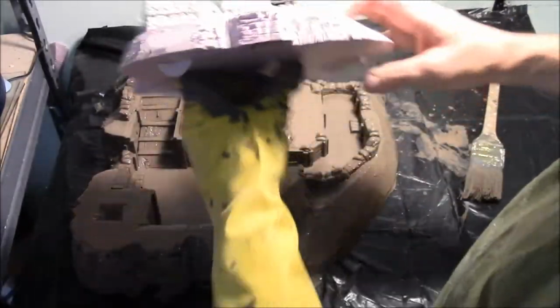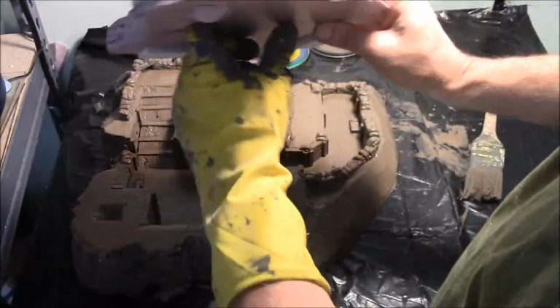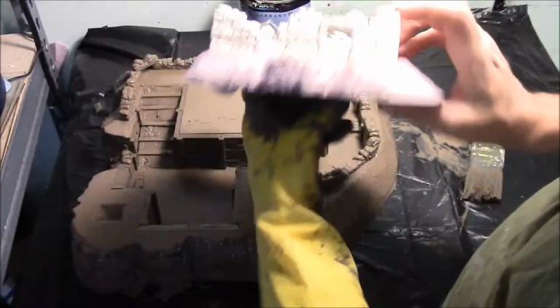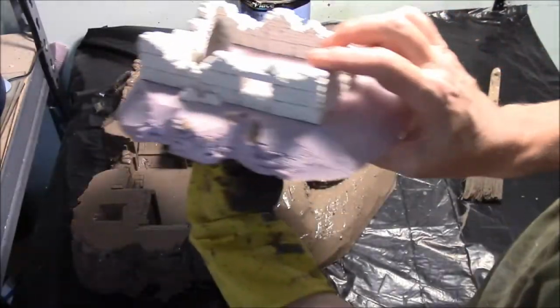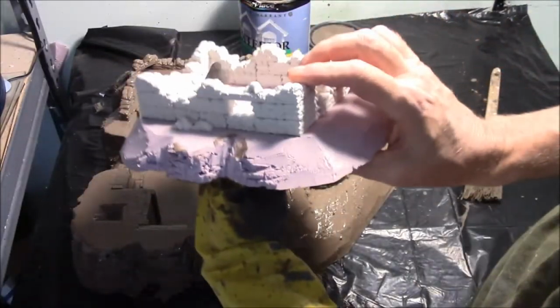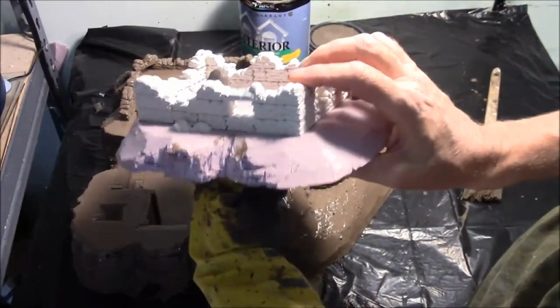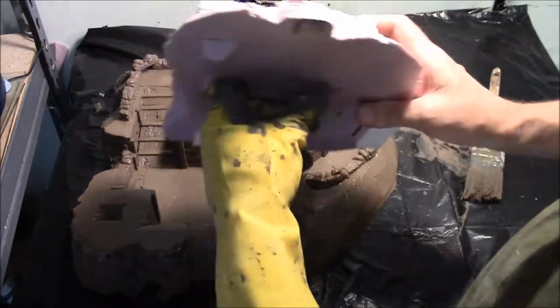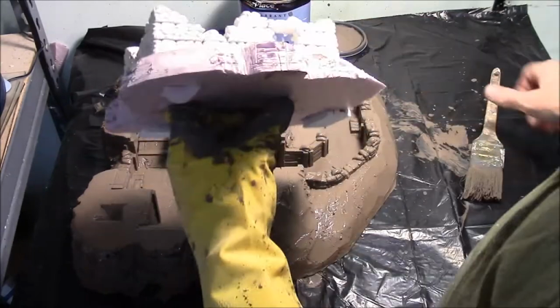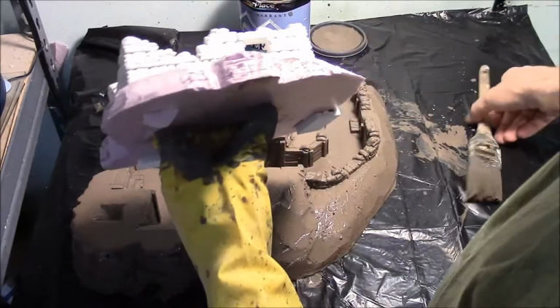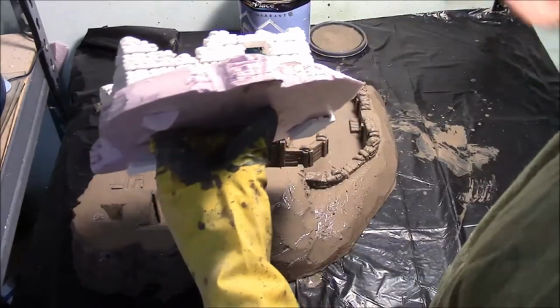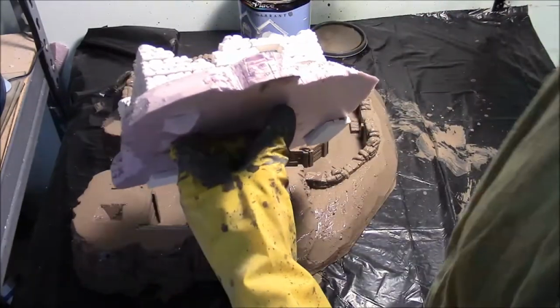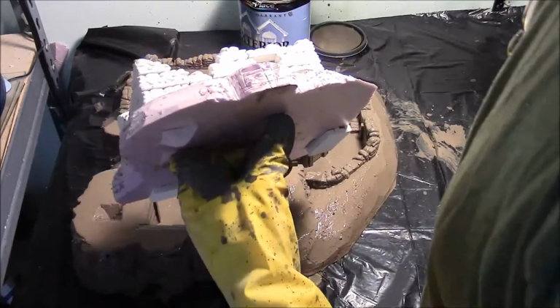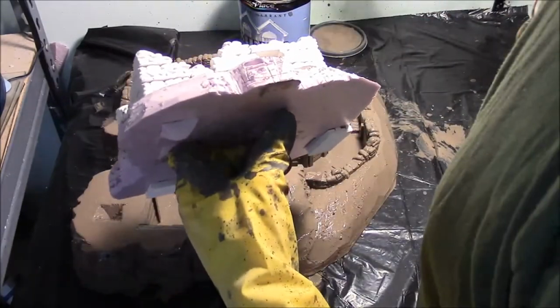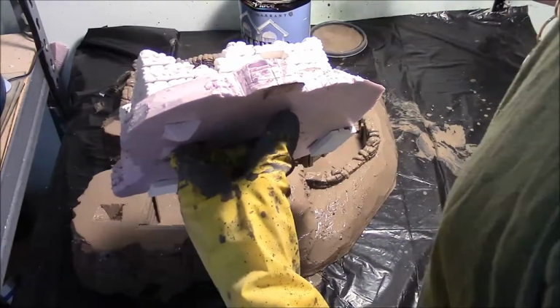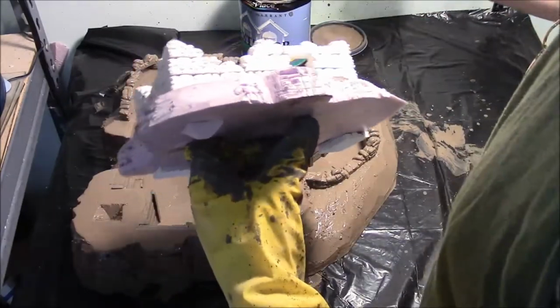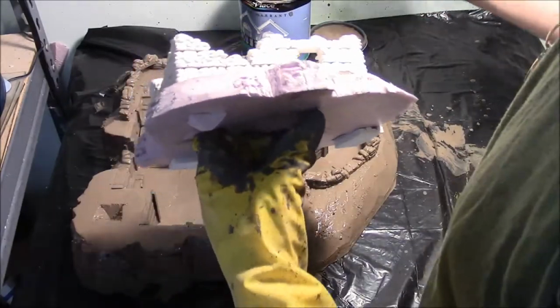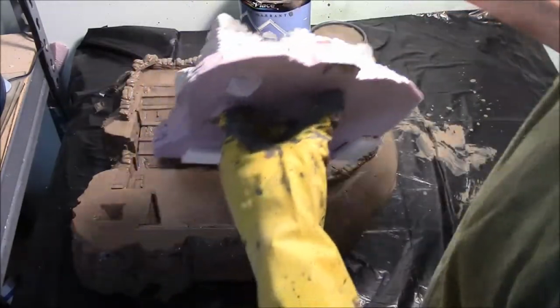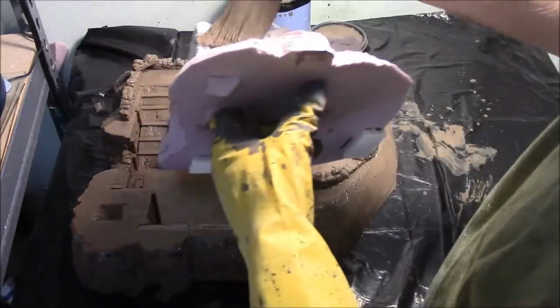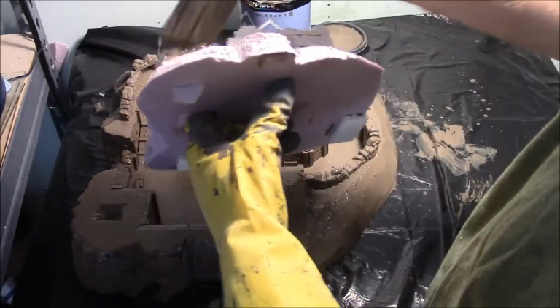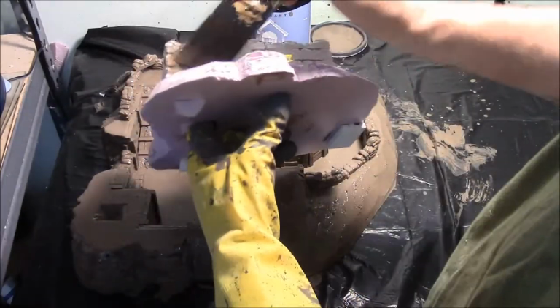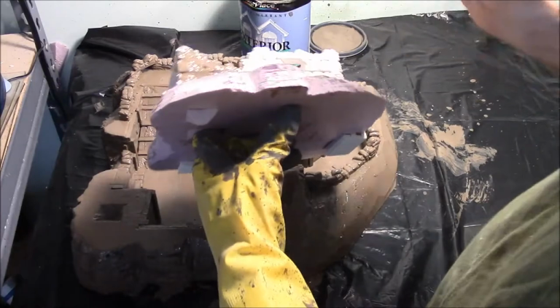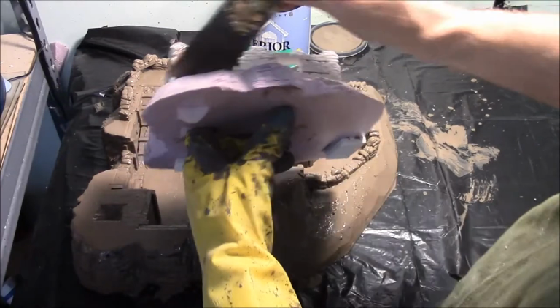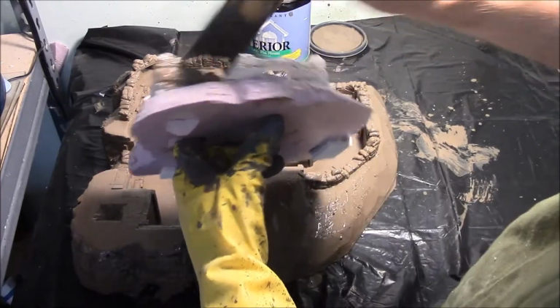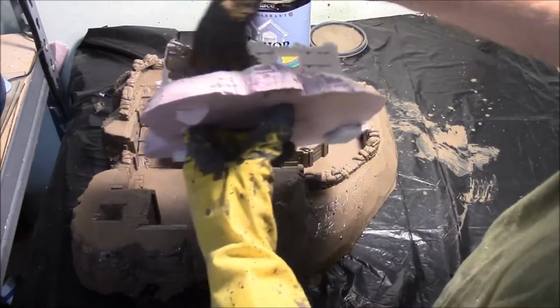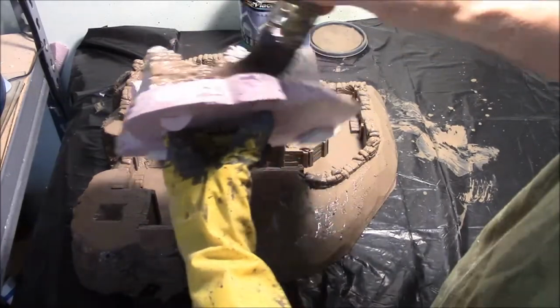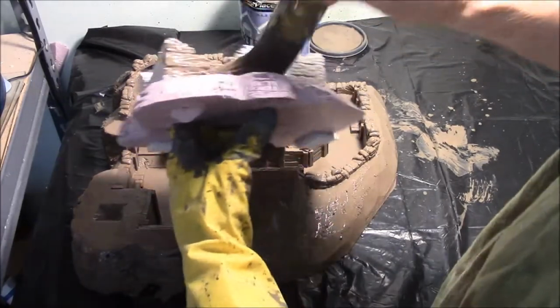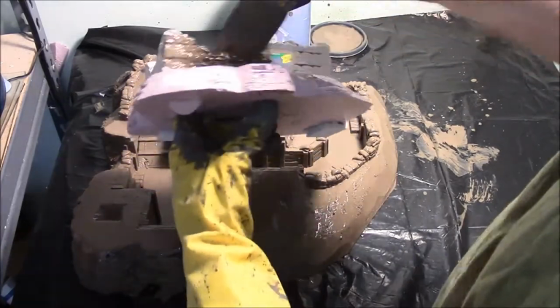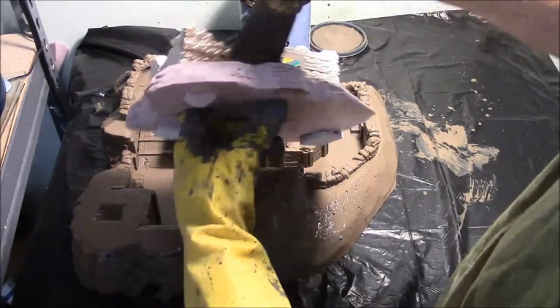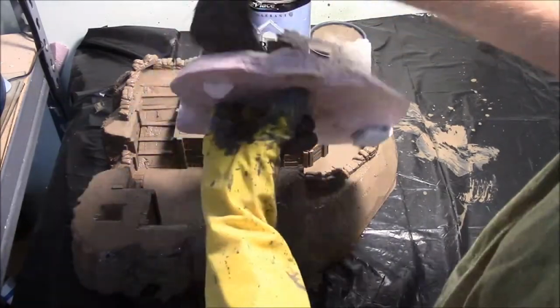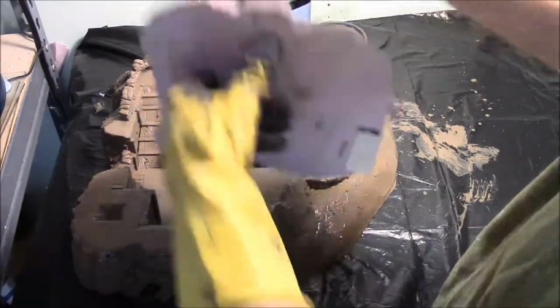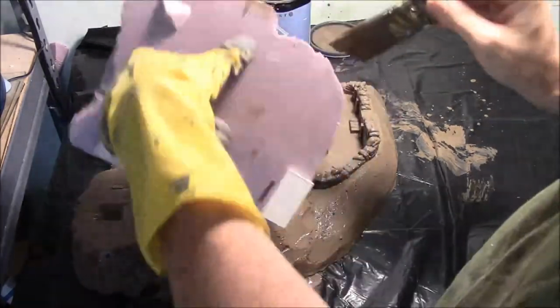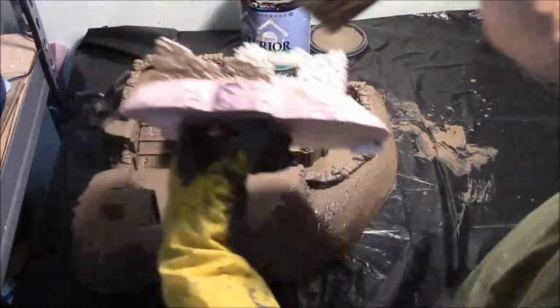I'm just going to stick my finger through the hole here and that'll help hold it so I can do the inside and the outsides of the sandbags. We're going to paint this whole thing solid brown as well, except for the underside.